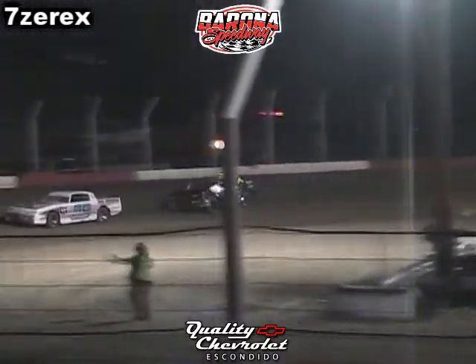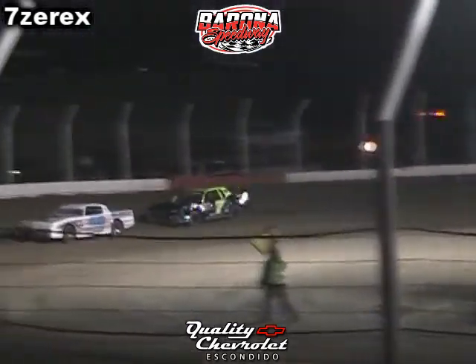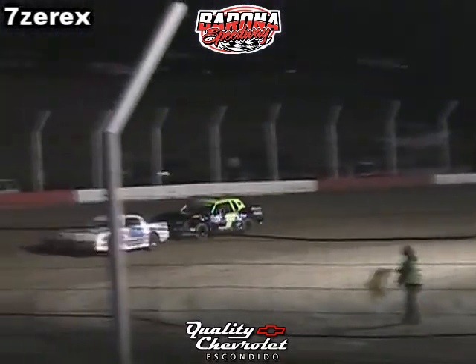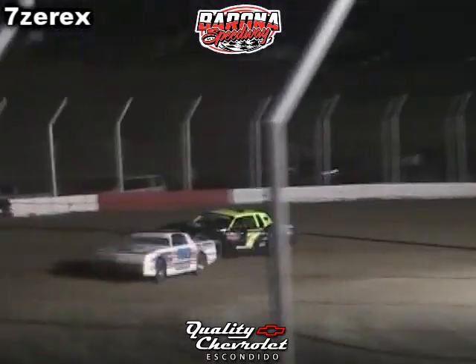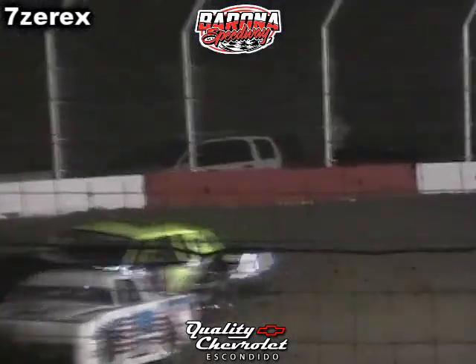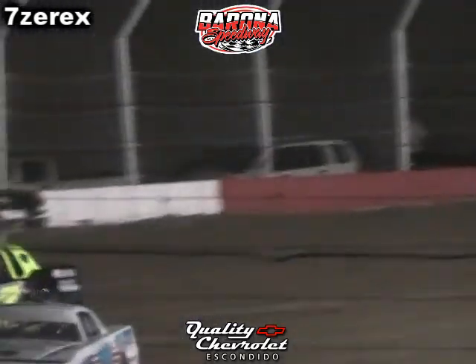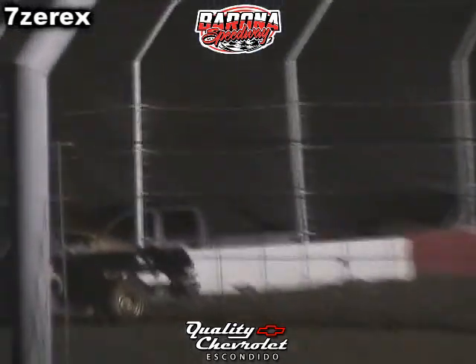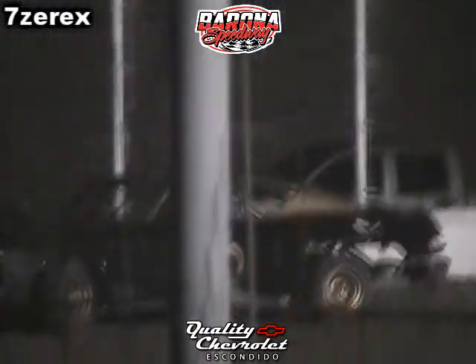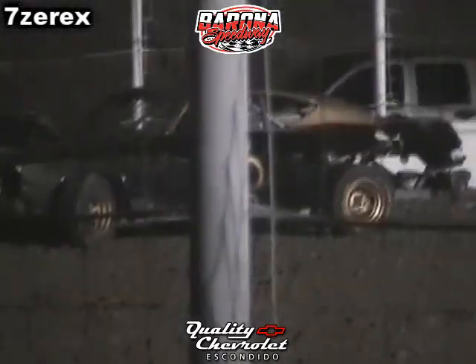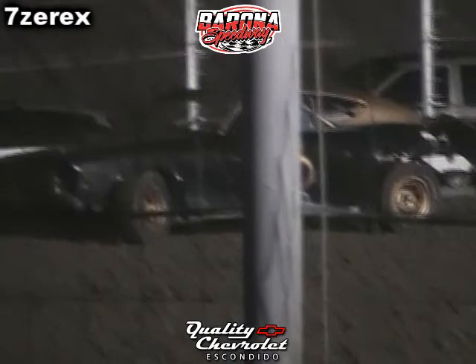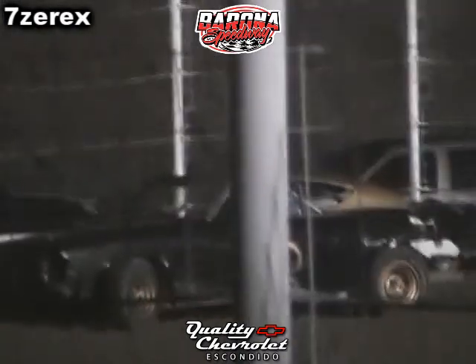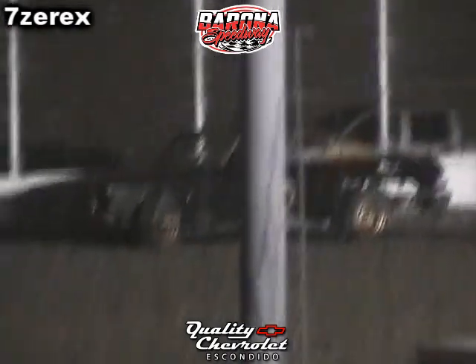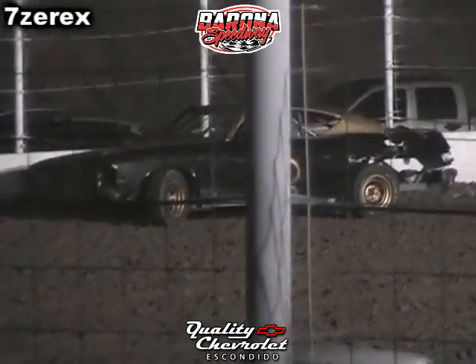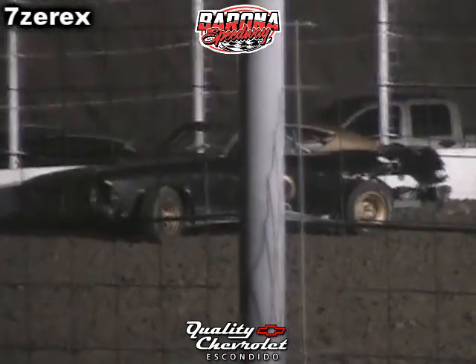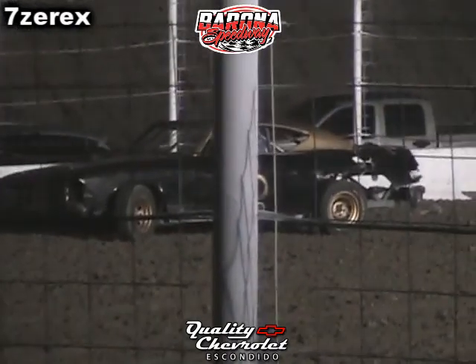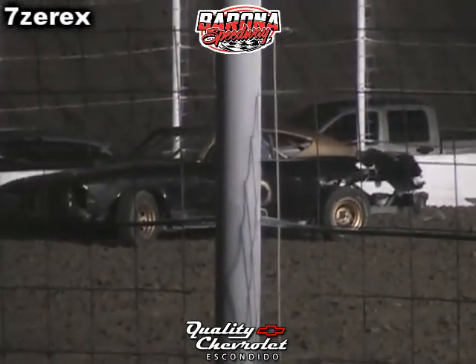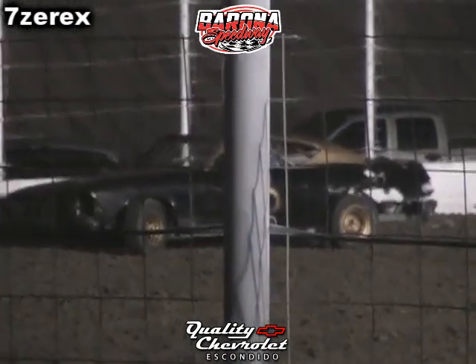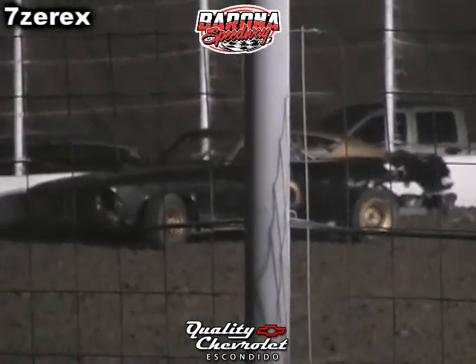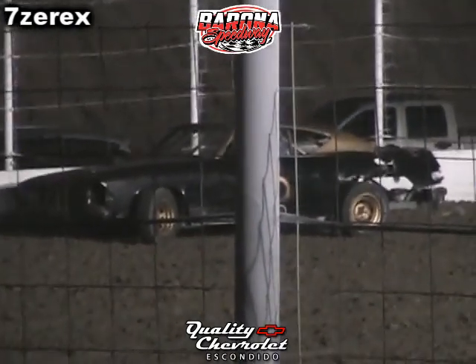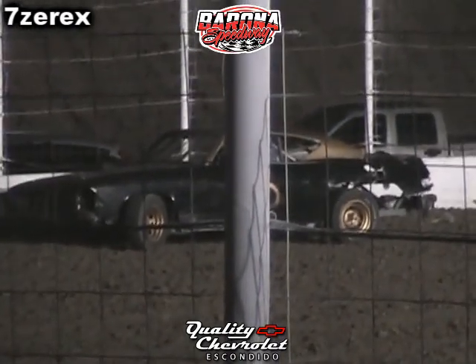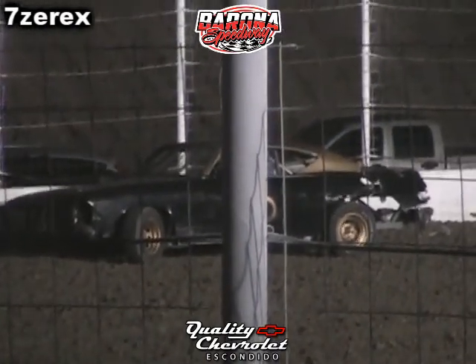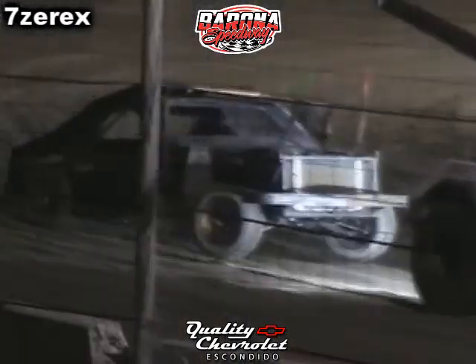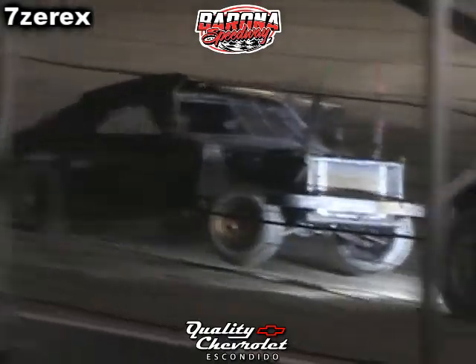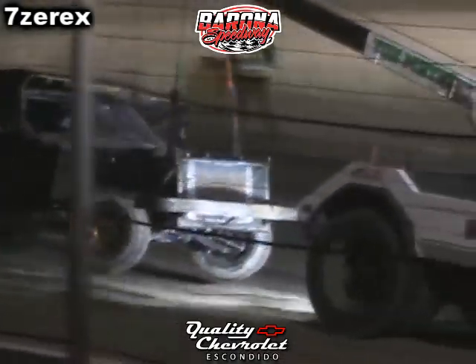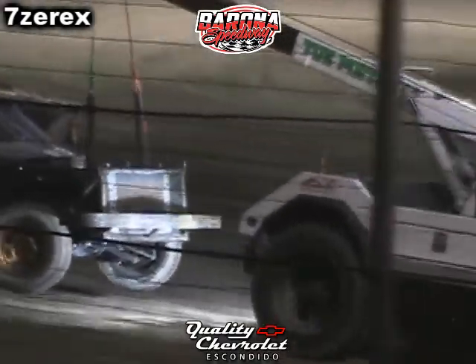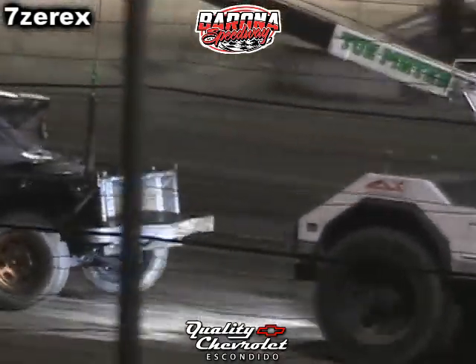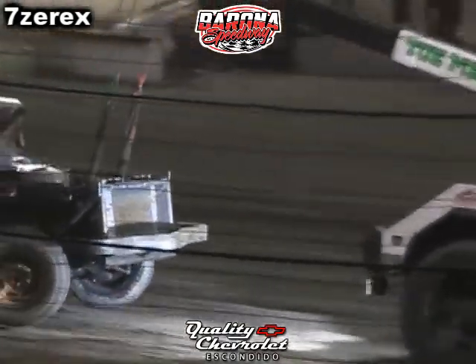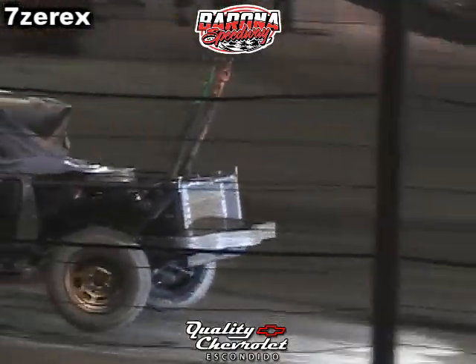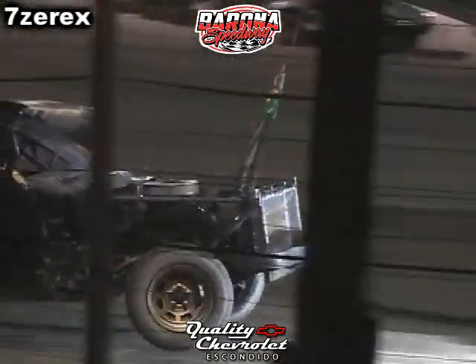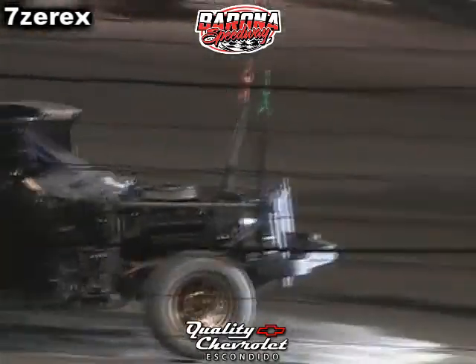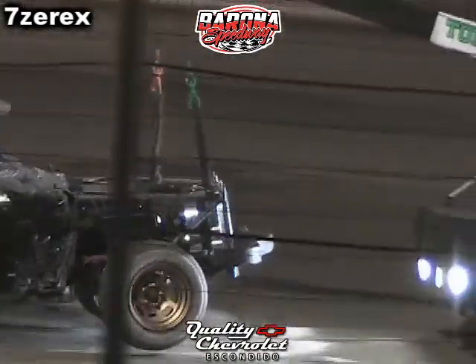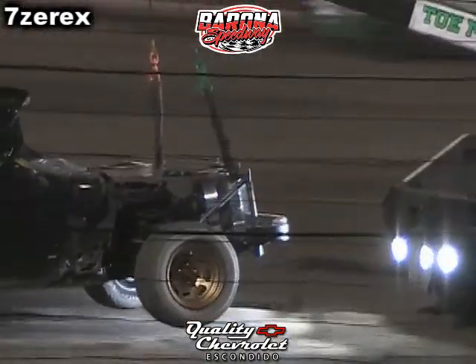Brian Griffin in the 86, stopping over in turn 1 after getting together with the 14 Jake Triscoff, trying to hook together to get the 86 picked up. Also, El Cajon Ford helping us out here.